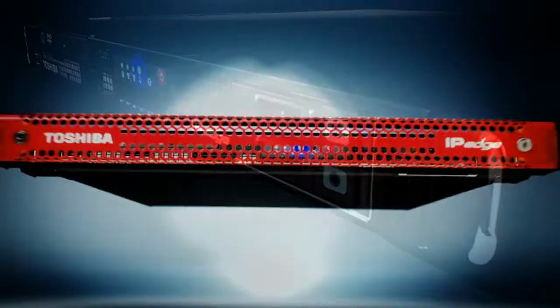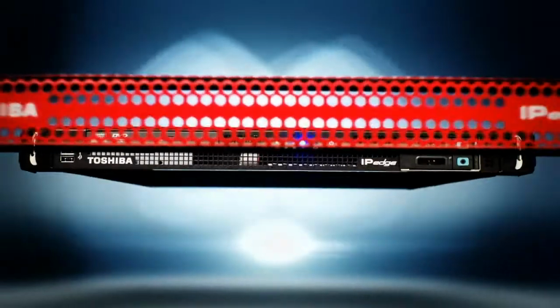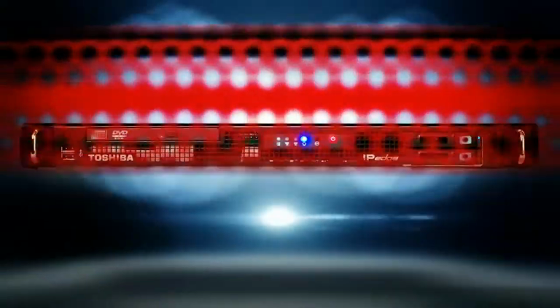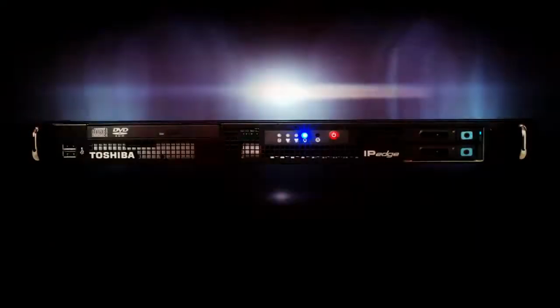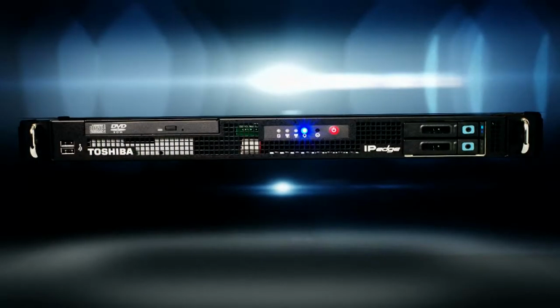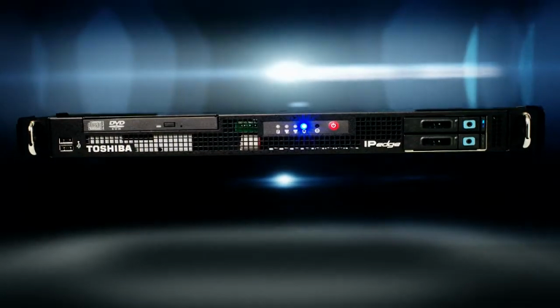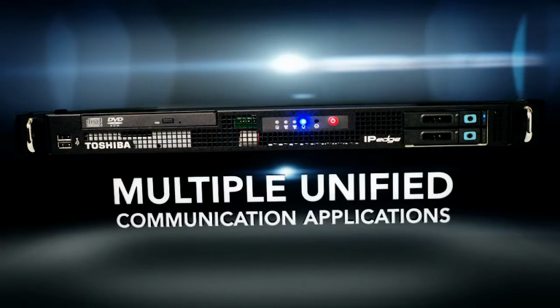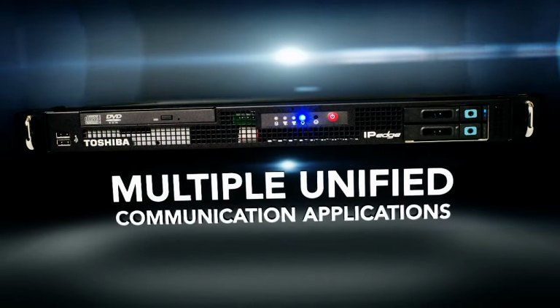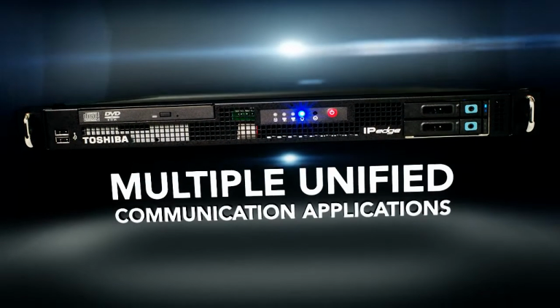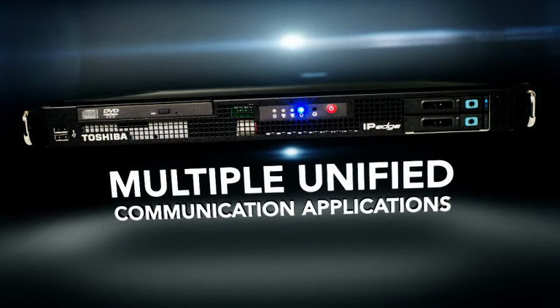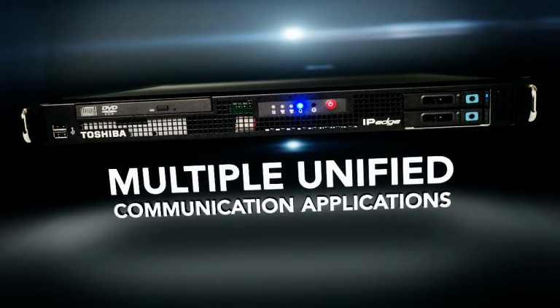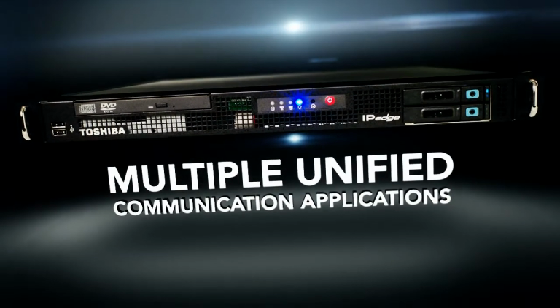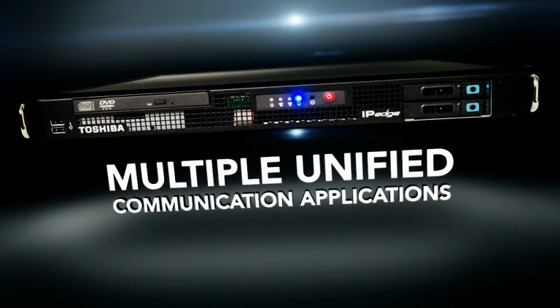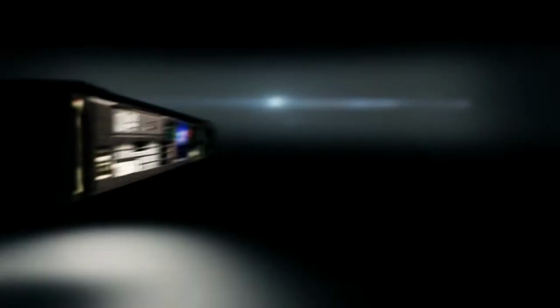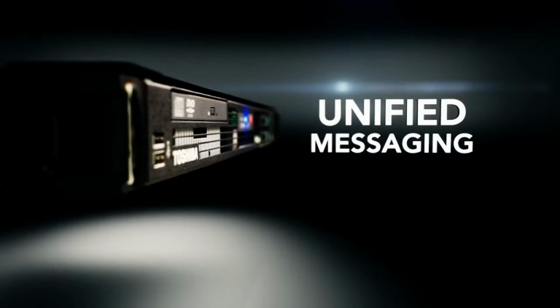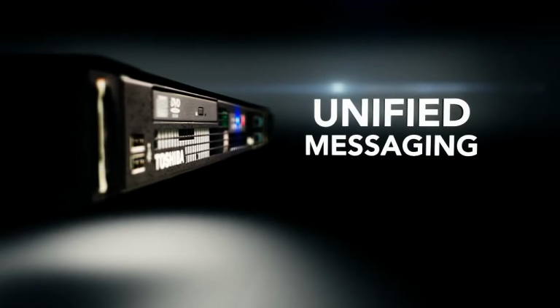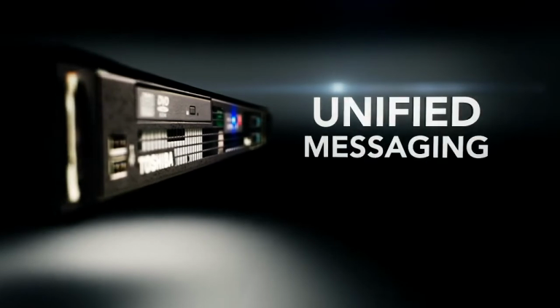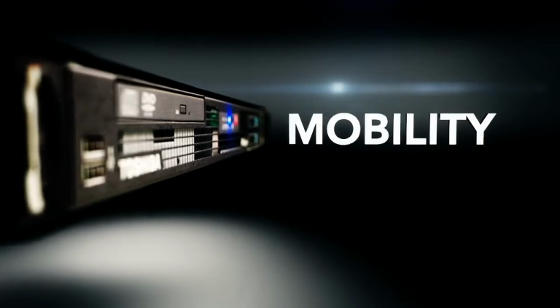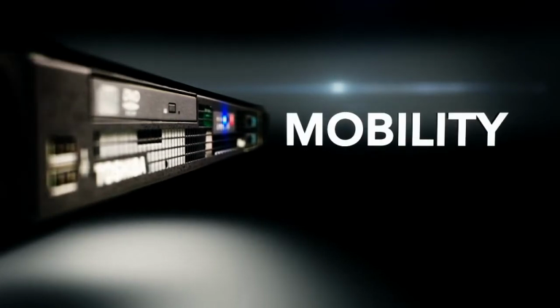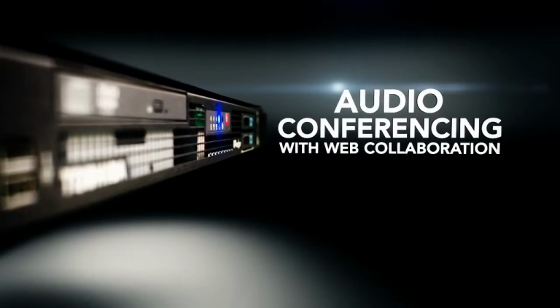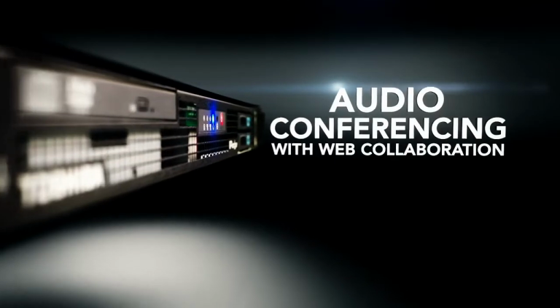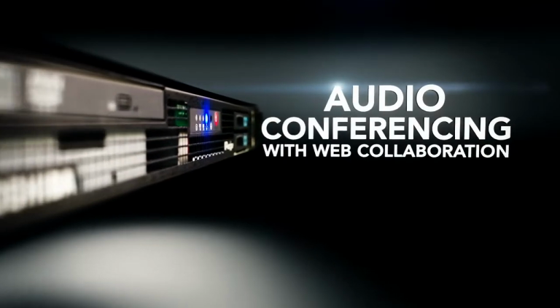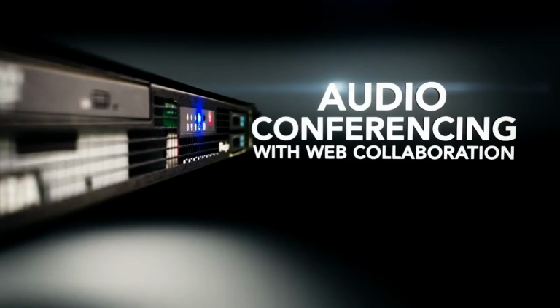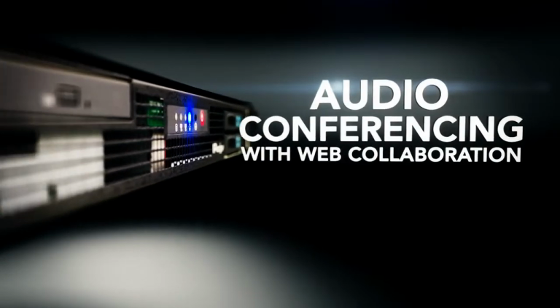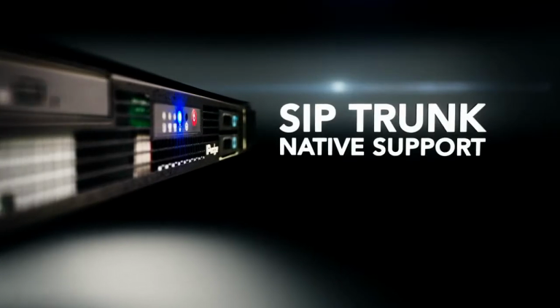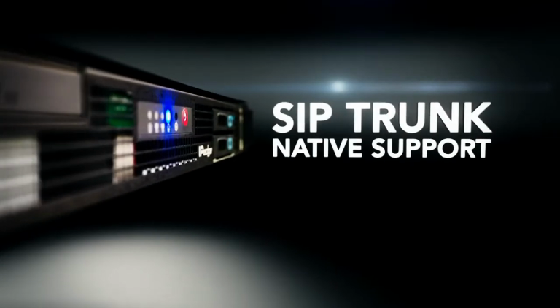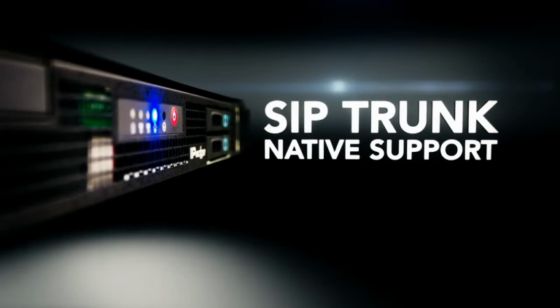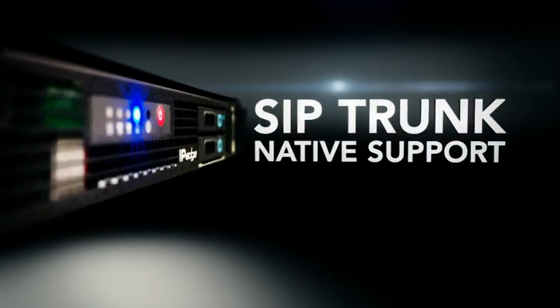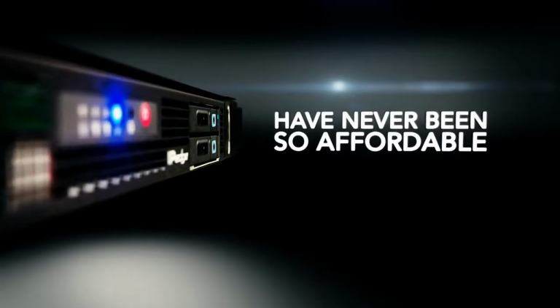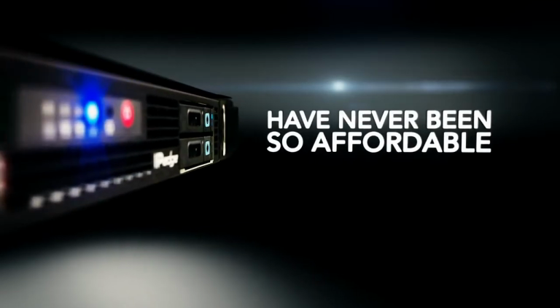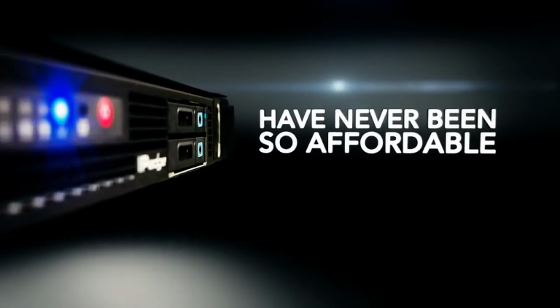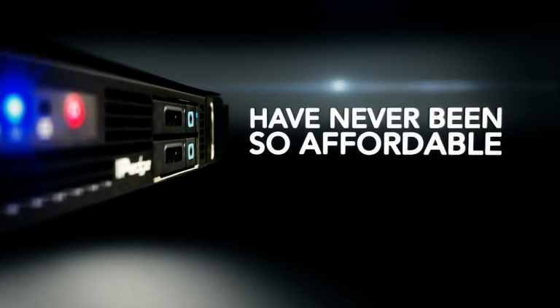With its single server, IP Edge accommodates multiple unified communication applications. Unified messaging, mobility, audio conferencing with web collaboration, and SIP trunk native support have never been so affordable.